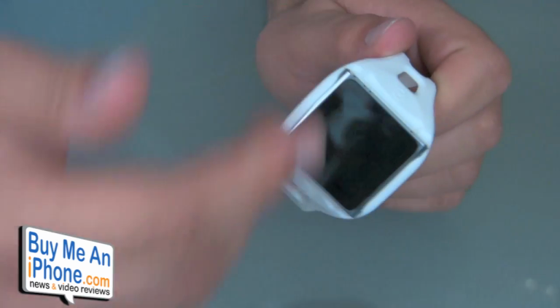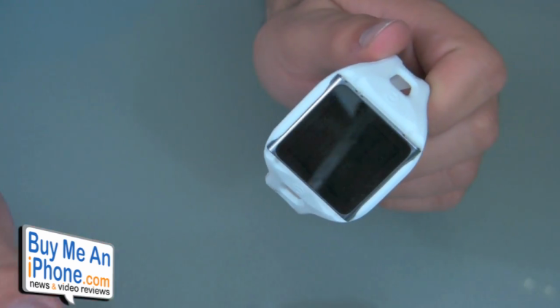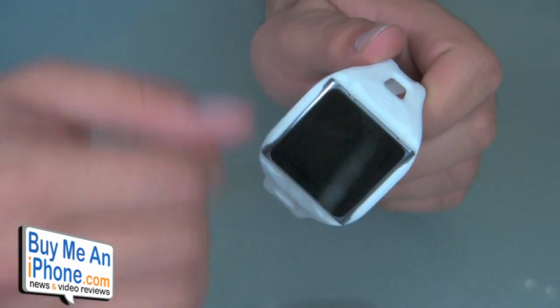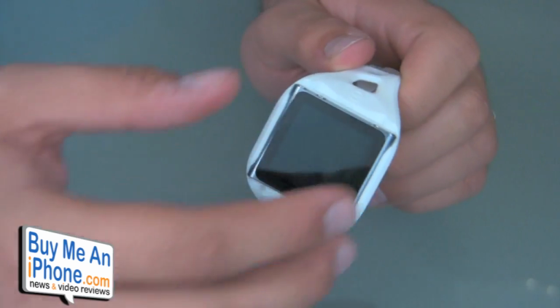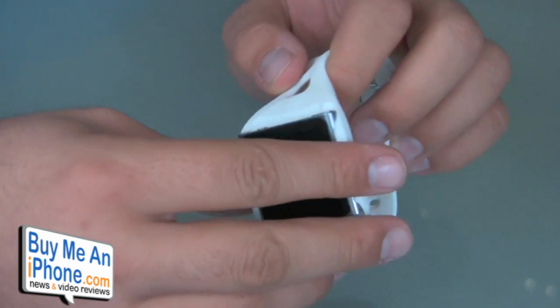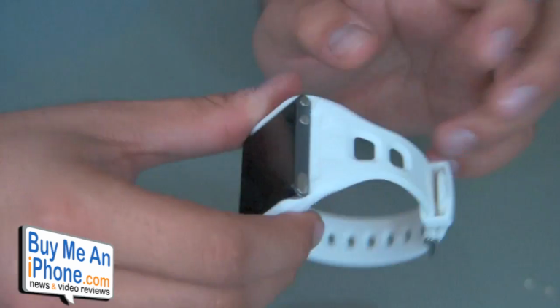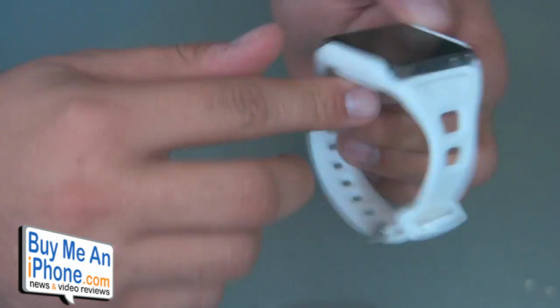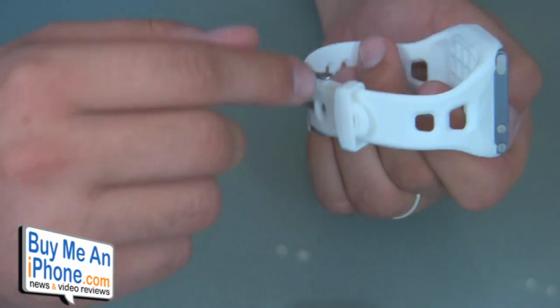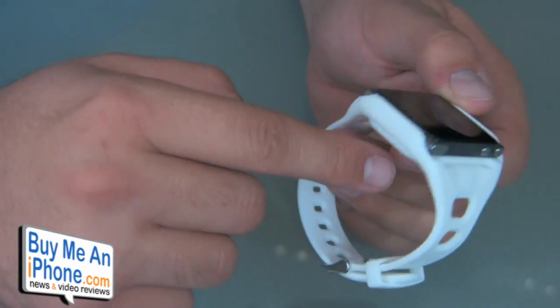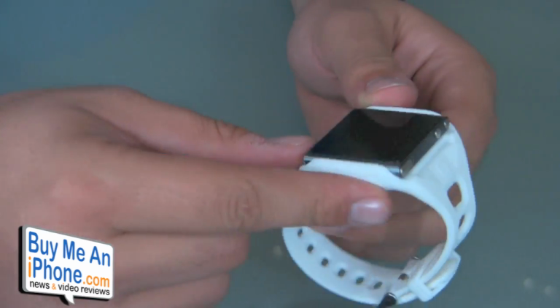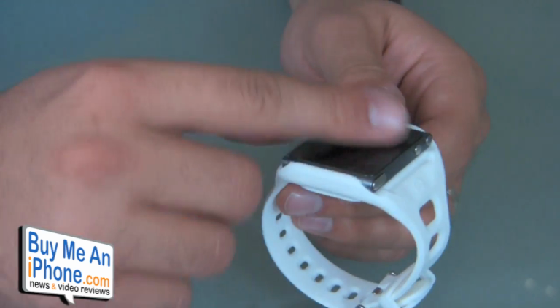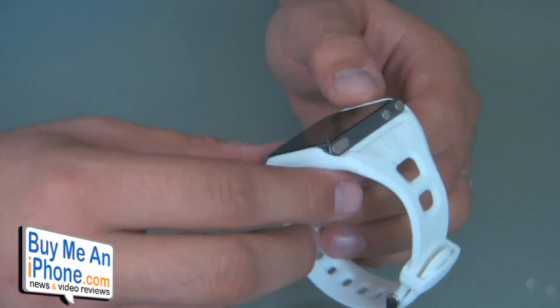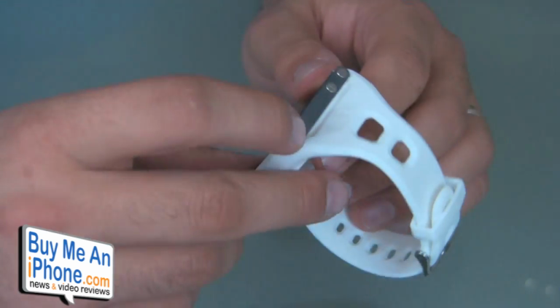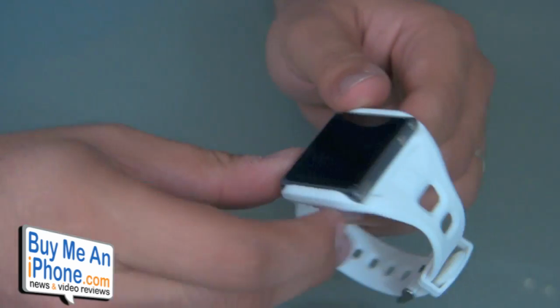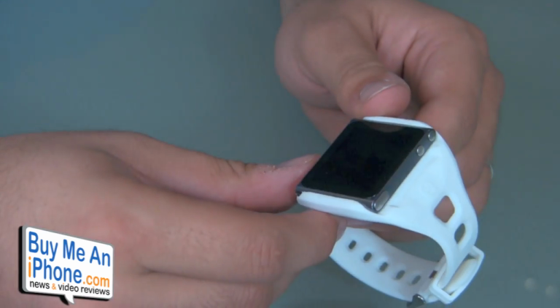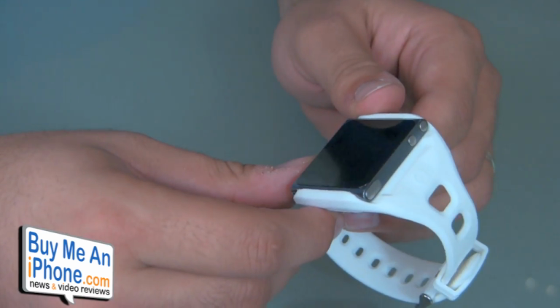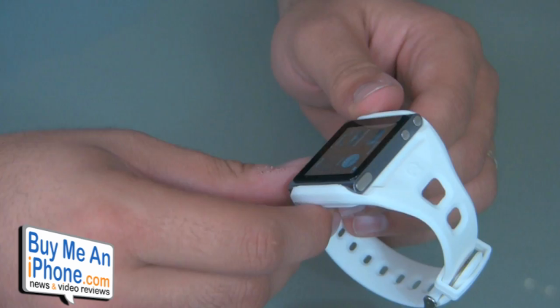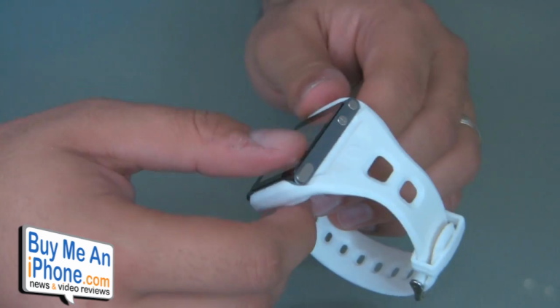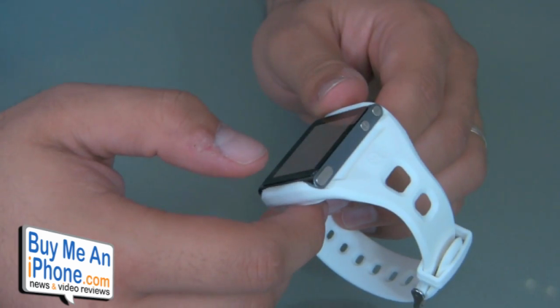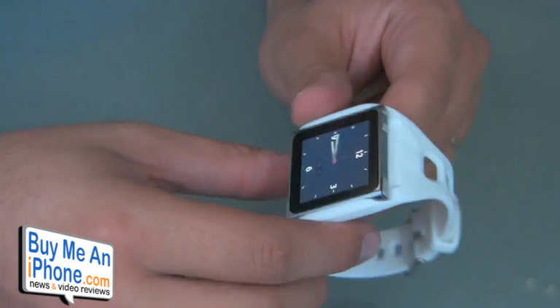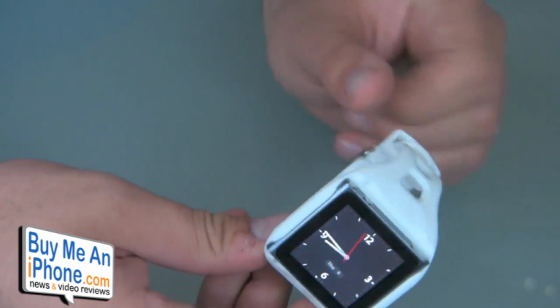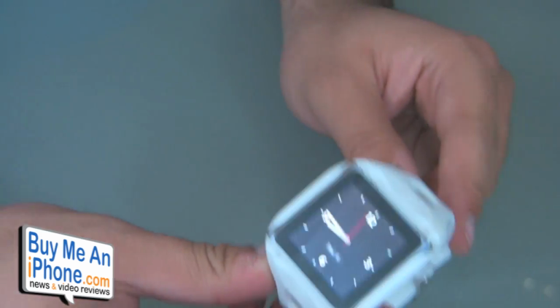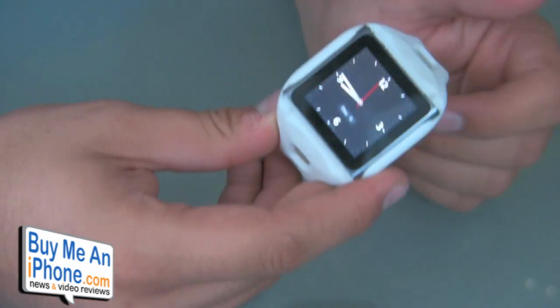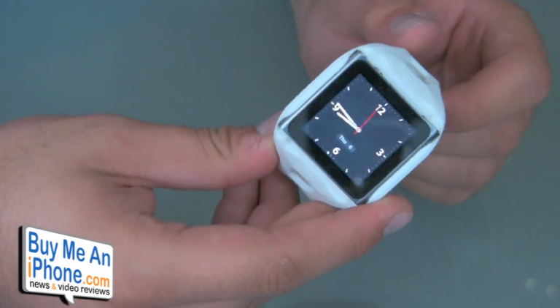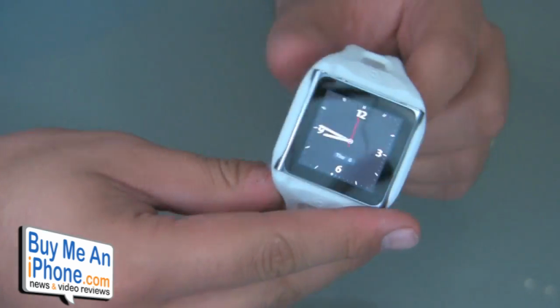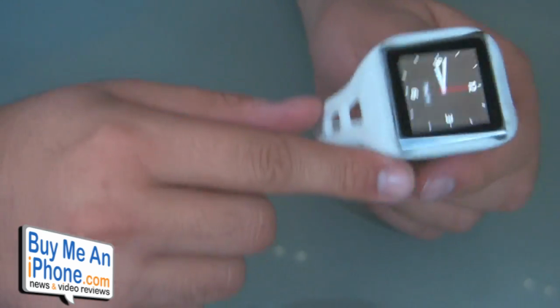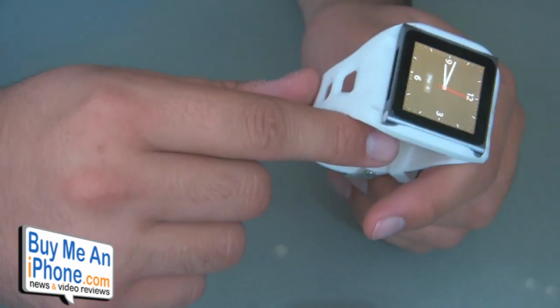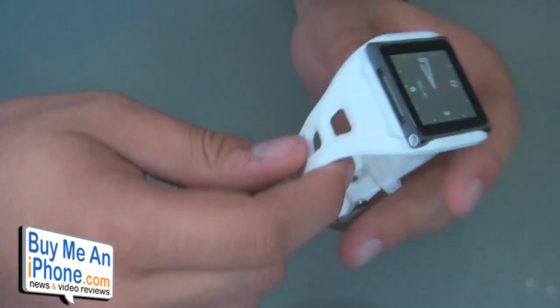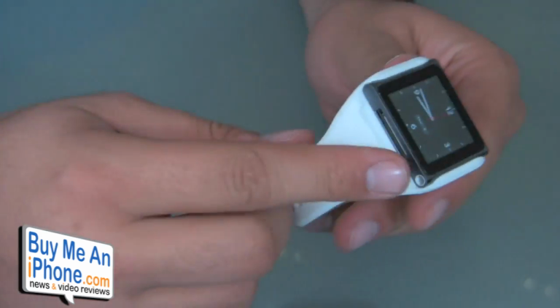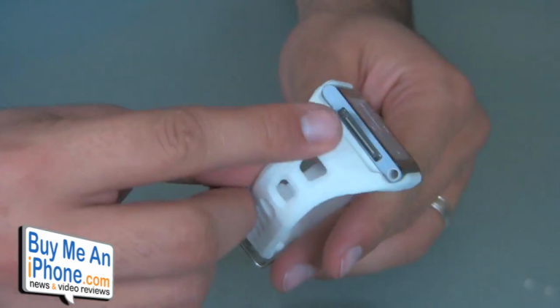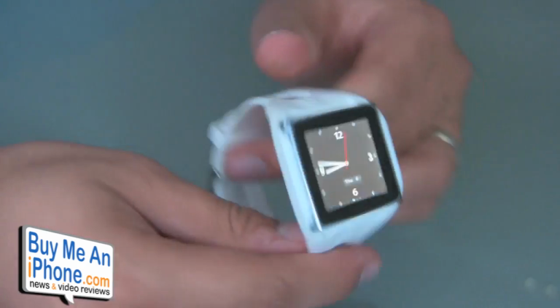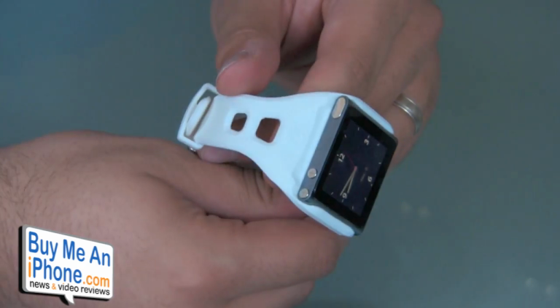It hasn't popped out by accident. It keeps the iPod off your arm, so if you're sweating, it won't actually touch the device at all. You just put it in there and there's the watch. The really cool thing about the design is that the sides are completely open.